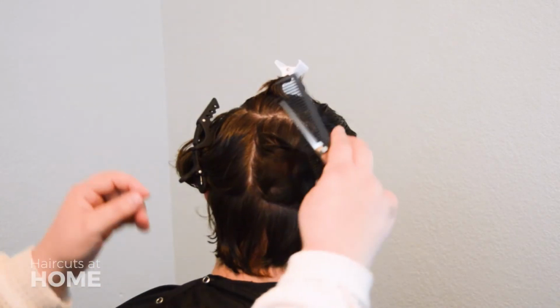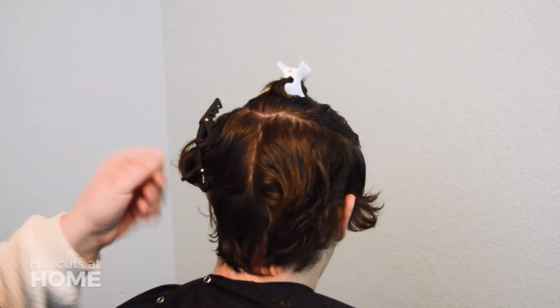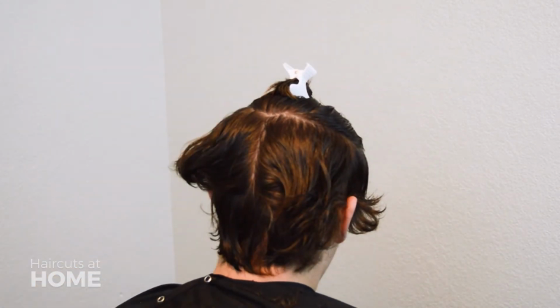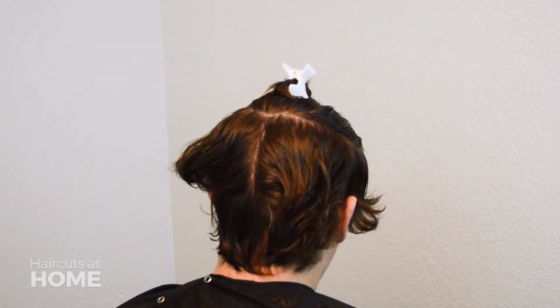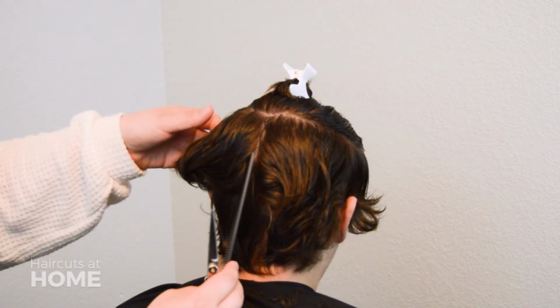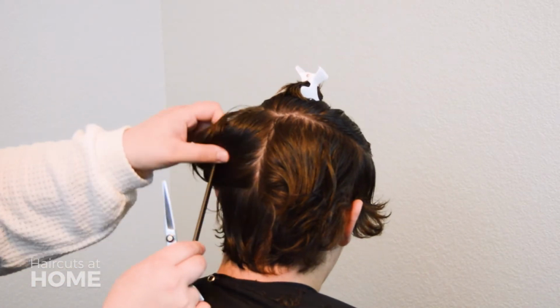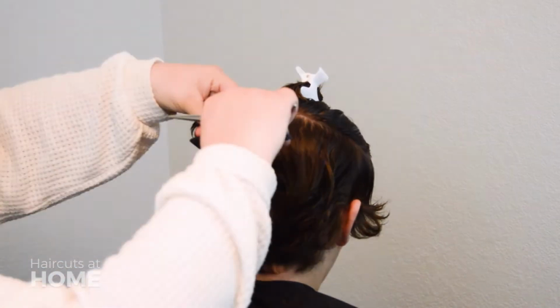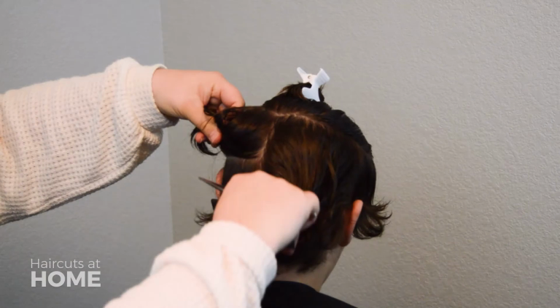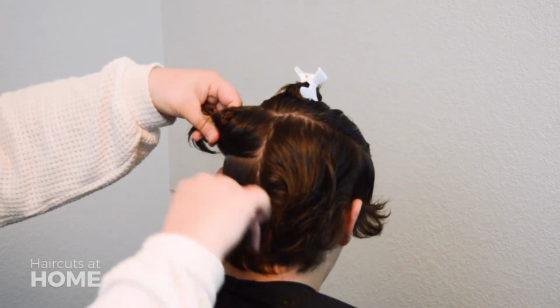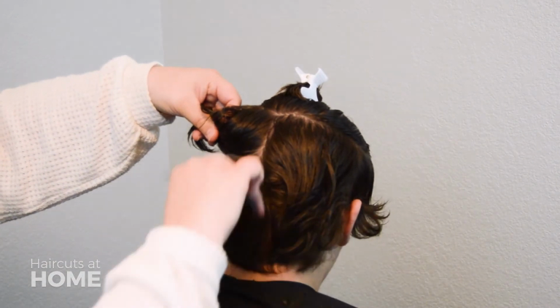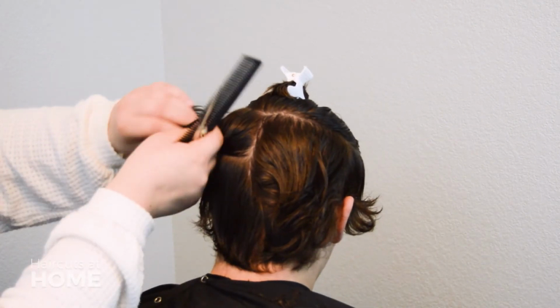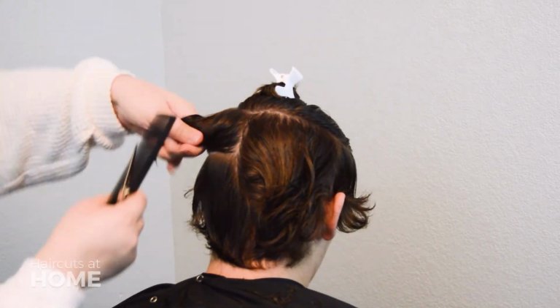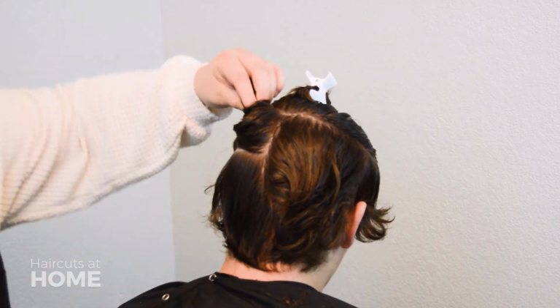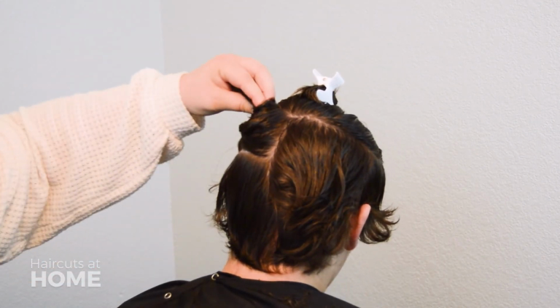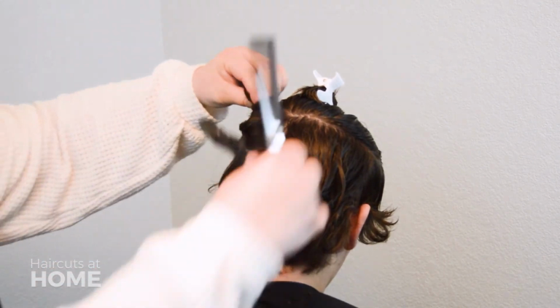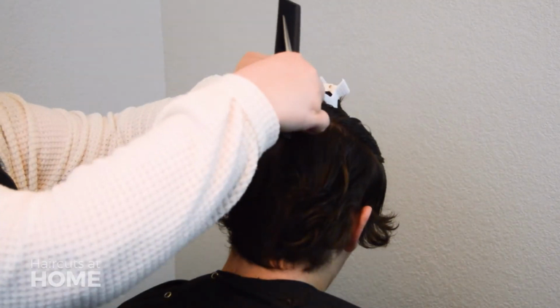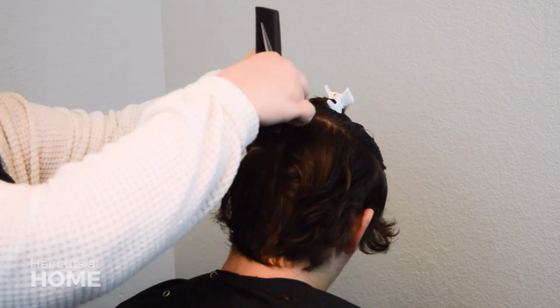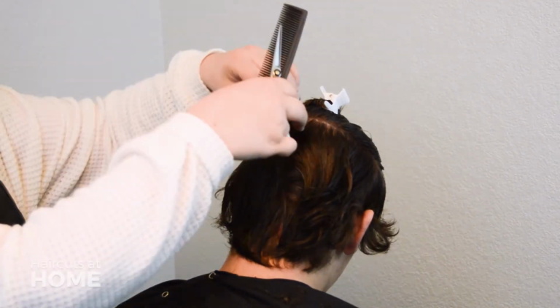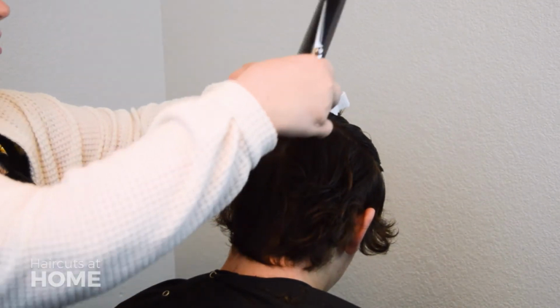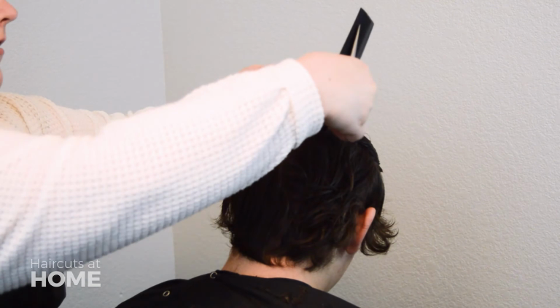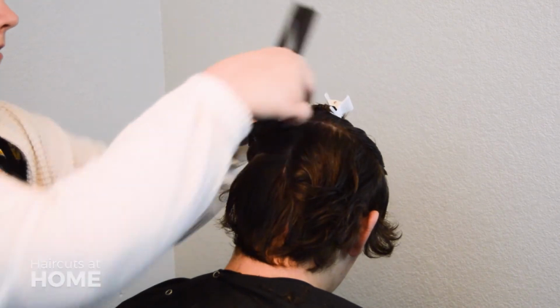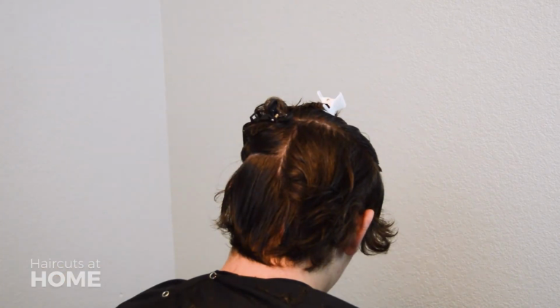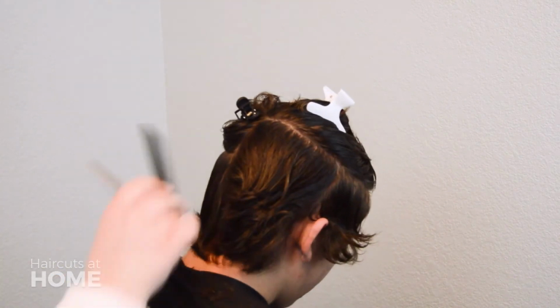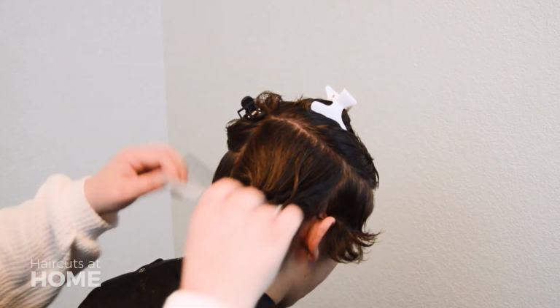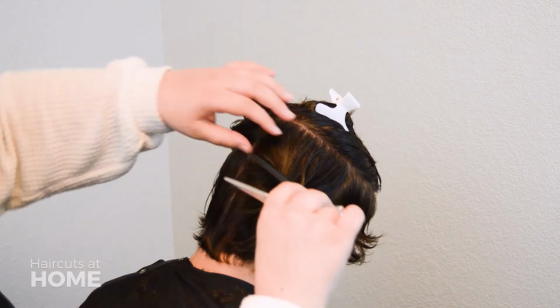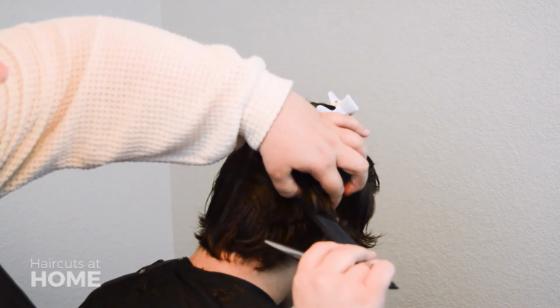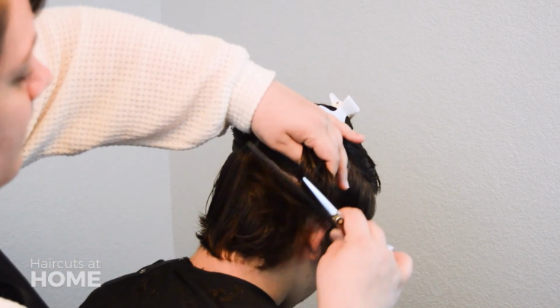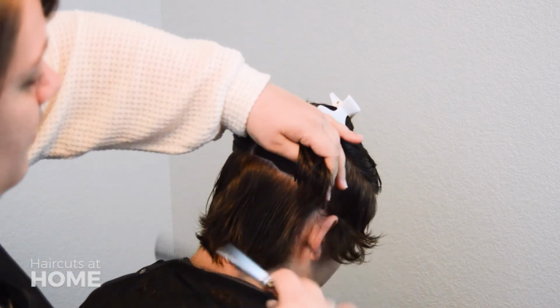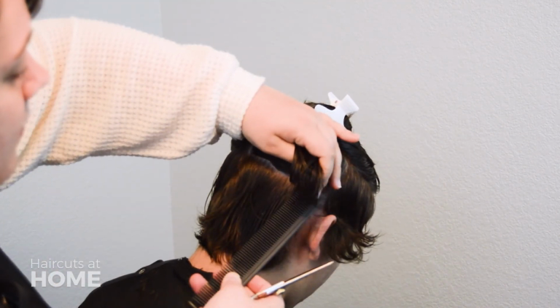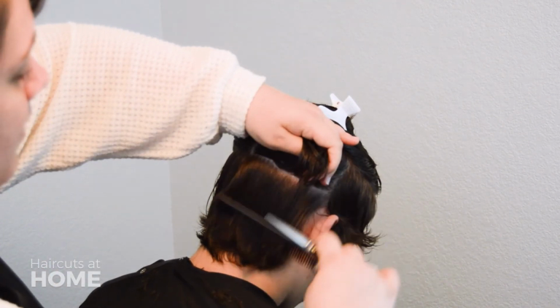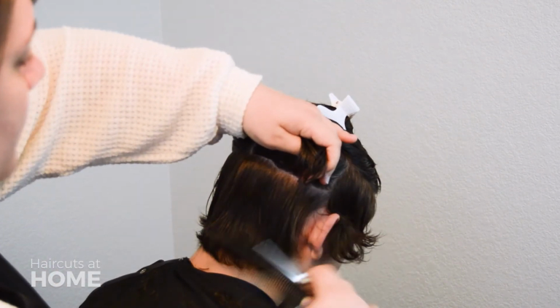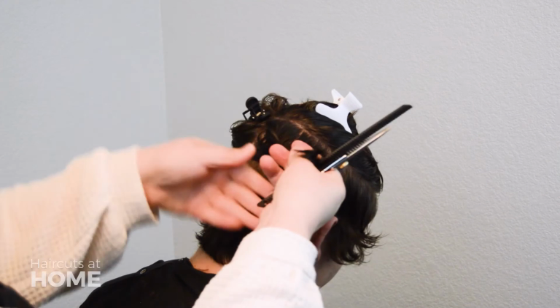Next, let hair from the clipped up sections down and if need be, wet the hair again. Don't take down too much hair — this will help you stay in control of that guide and keep you from getting overwhelmed.